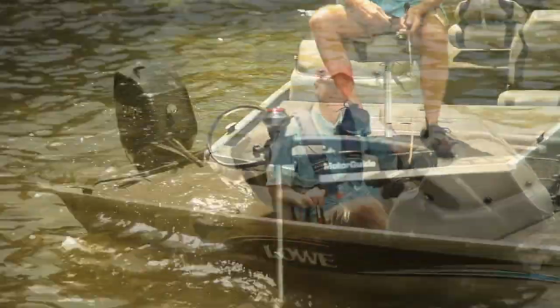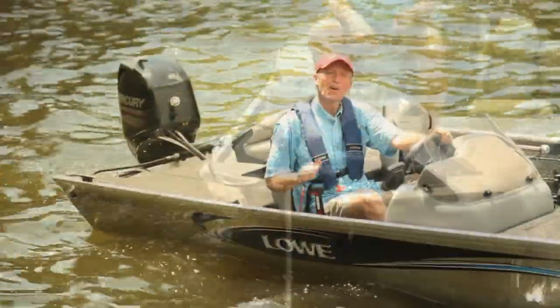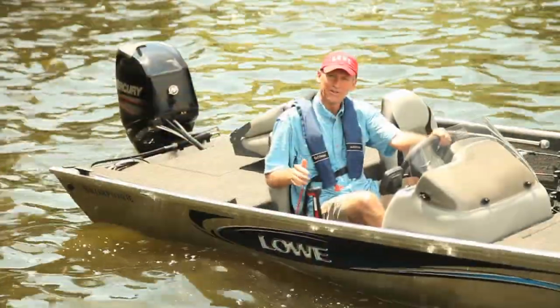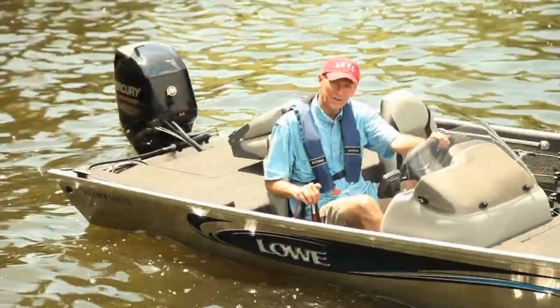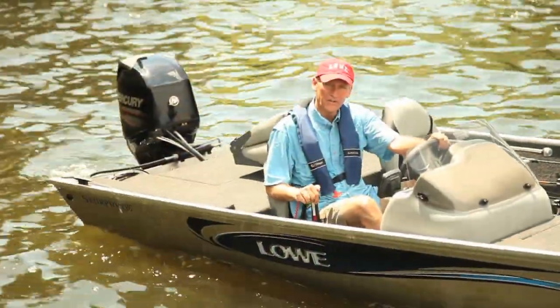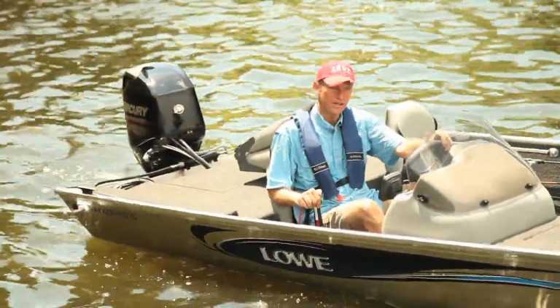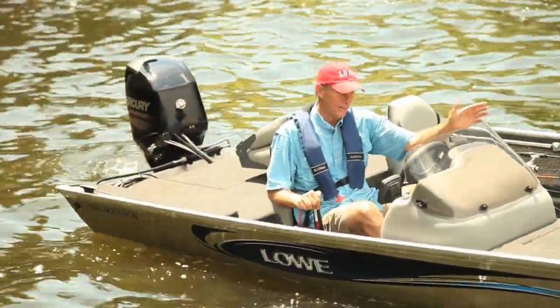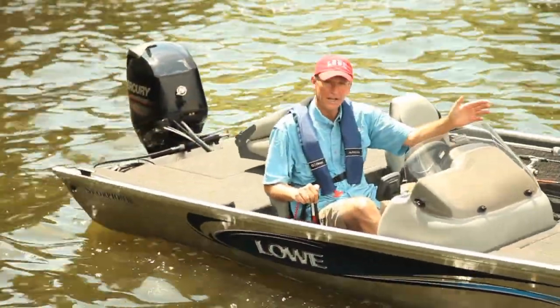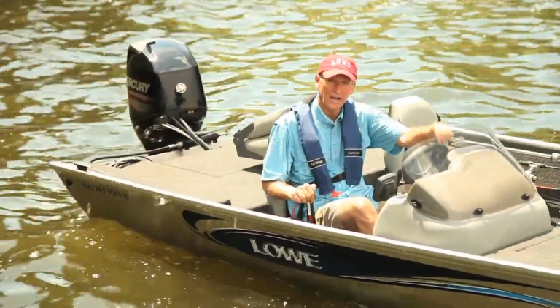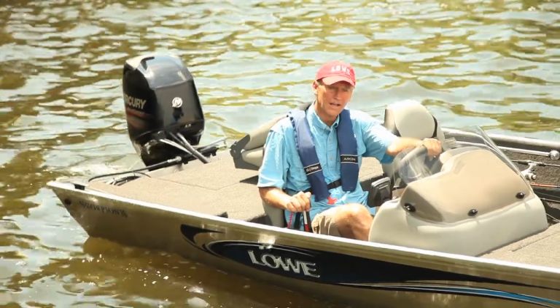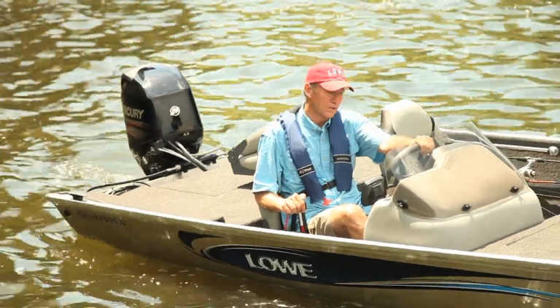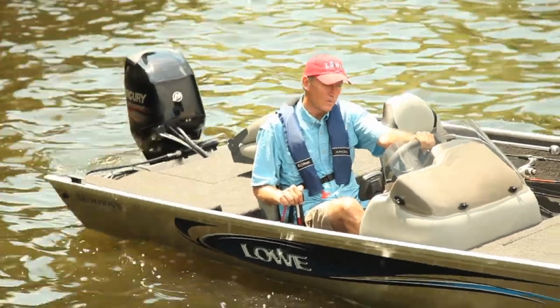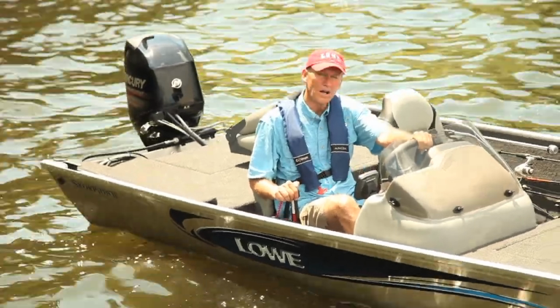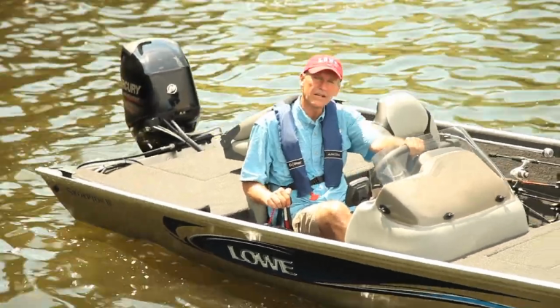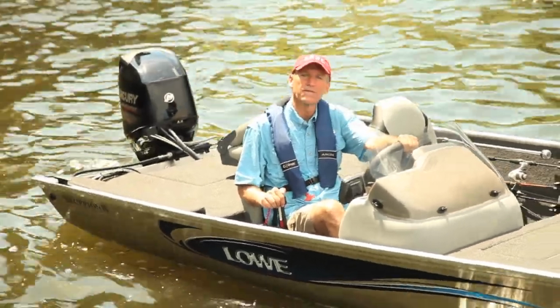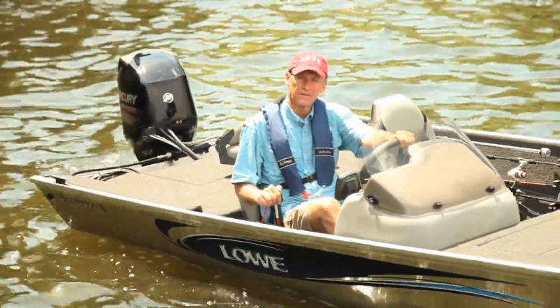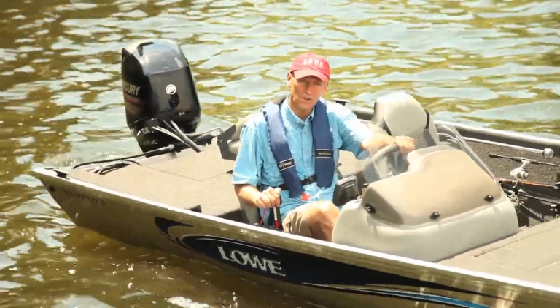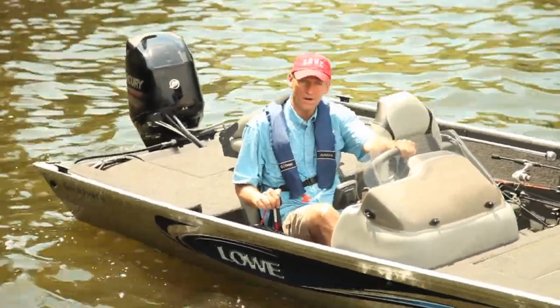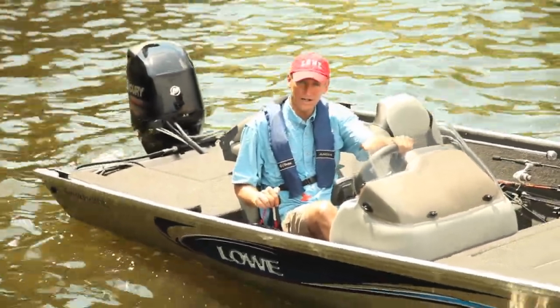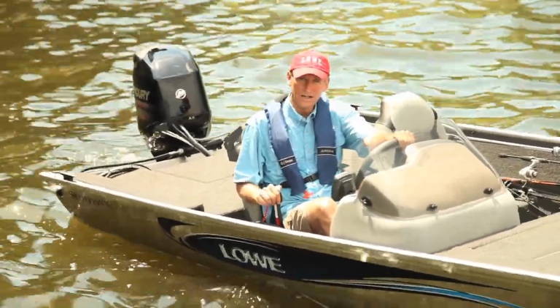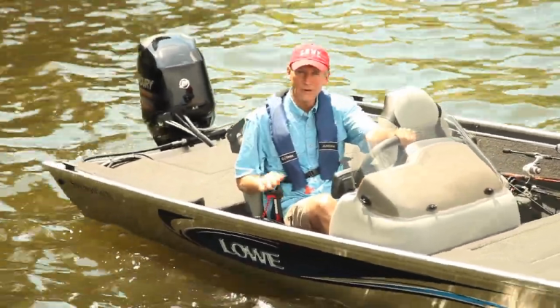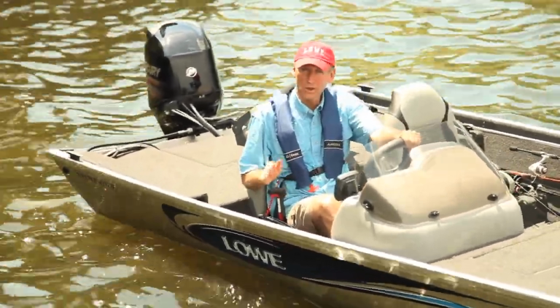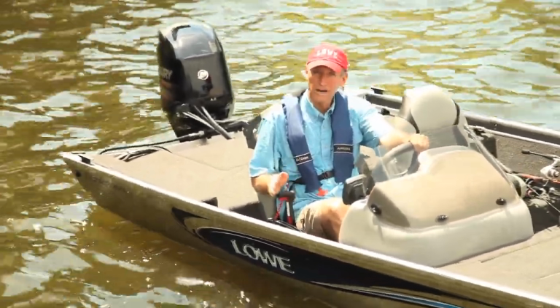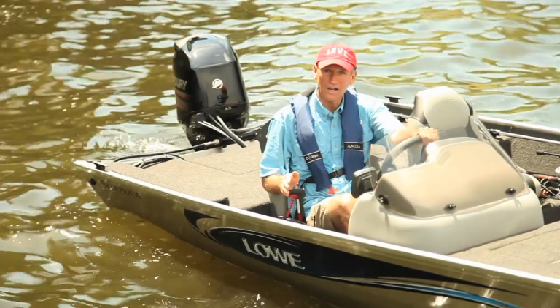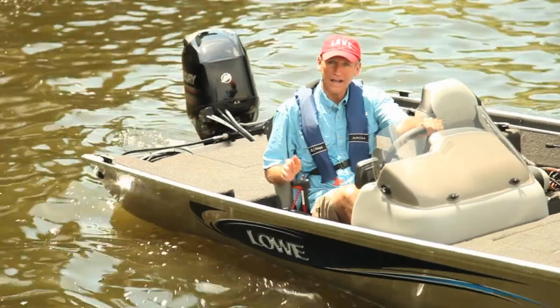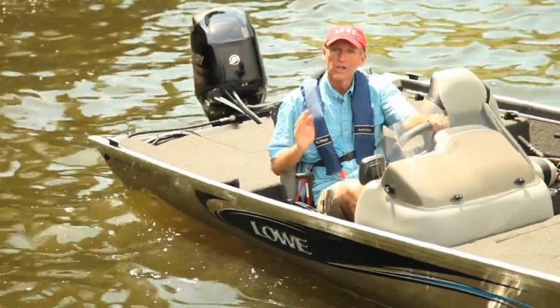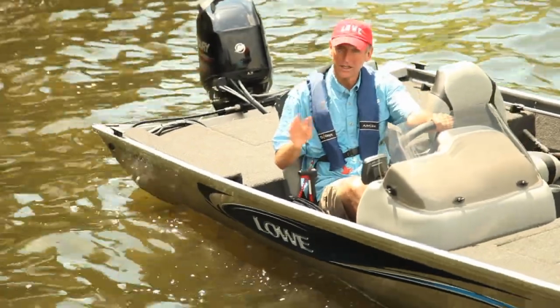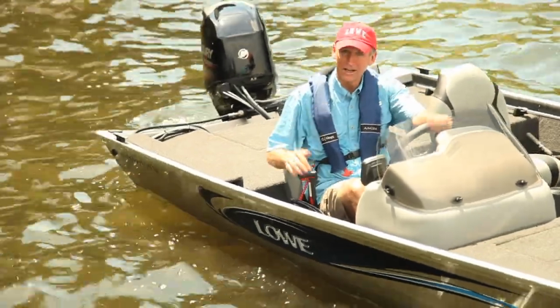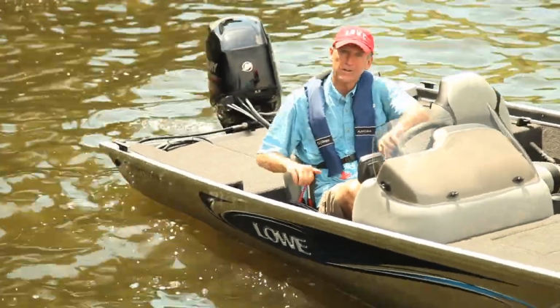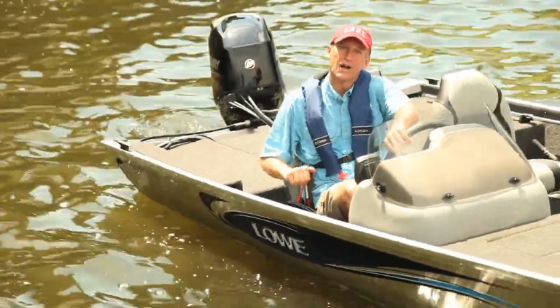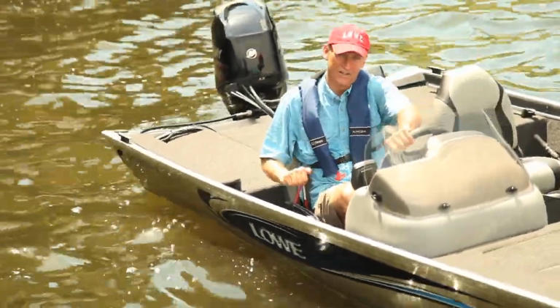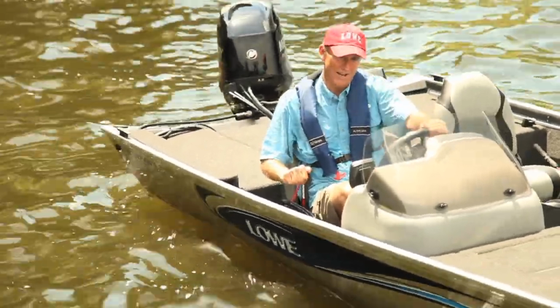Once you've had your fill of fishing and it's time to head back, the Scorpion Mod V has a 50 horsepower rating. With Mercury power like that, you'll be tying up at the dock in no time.